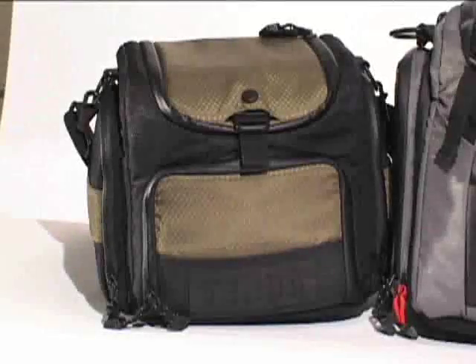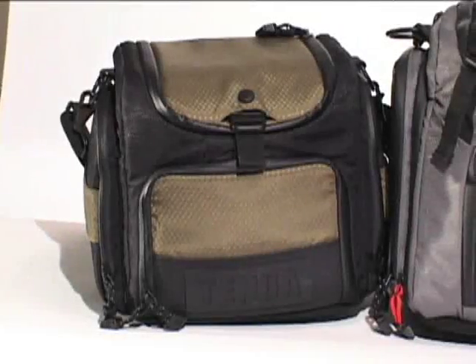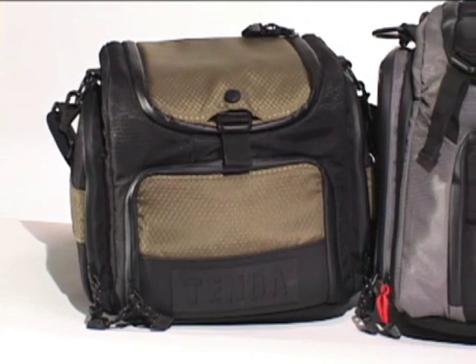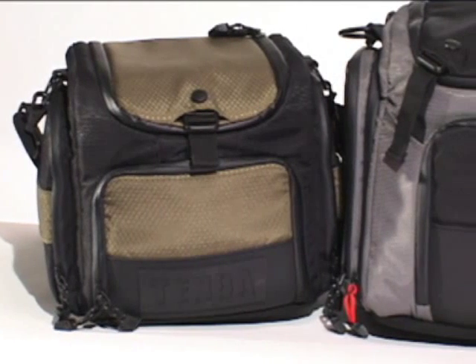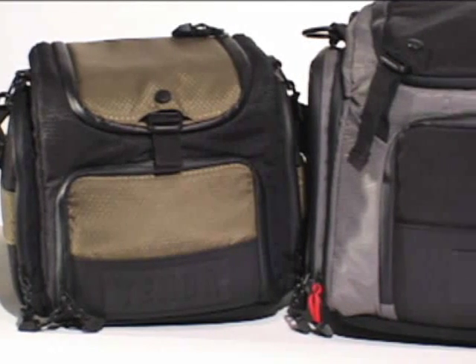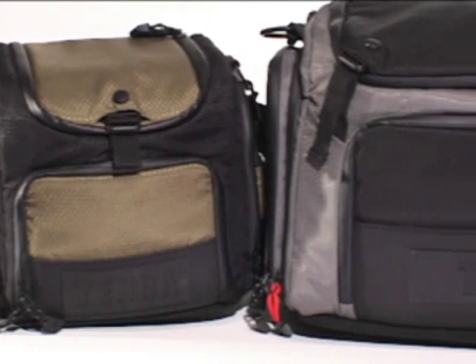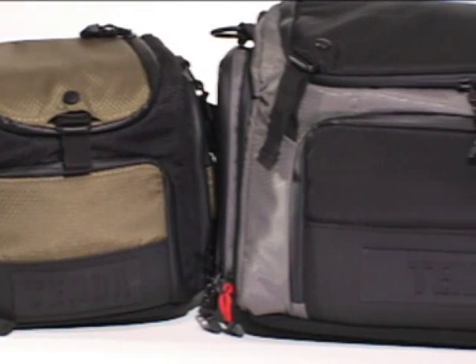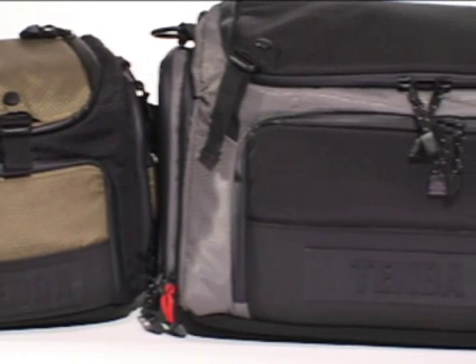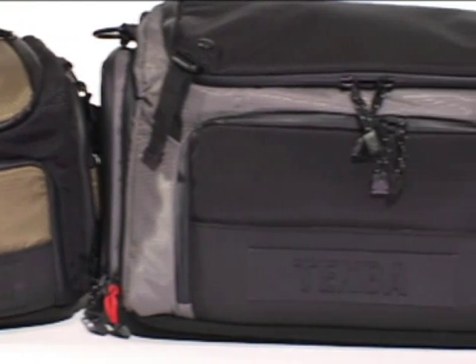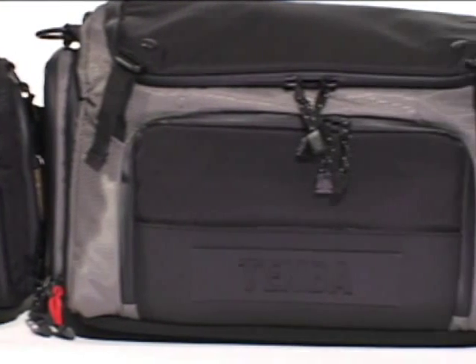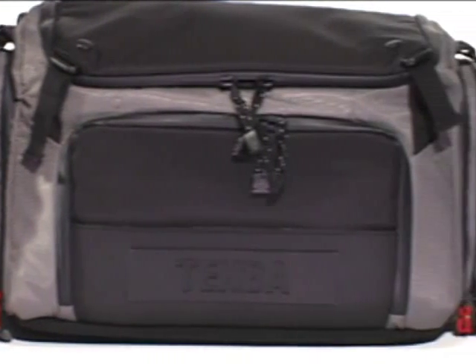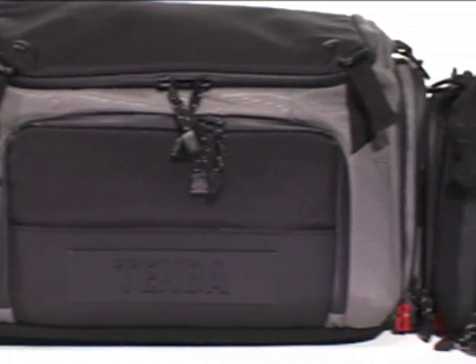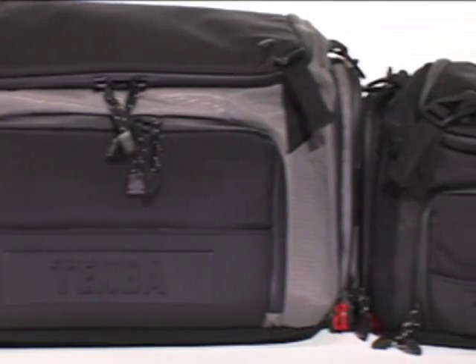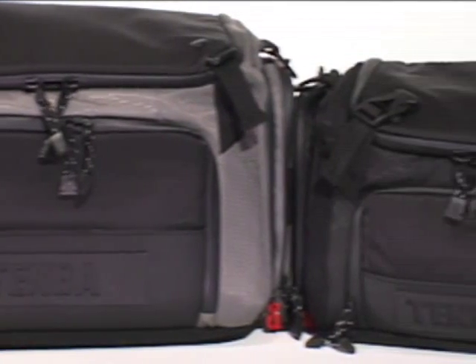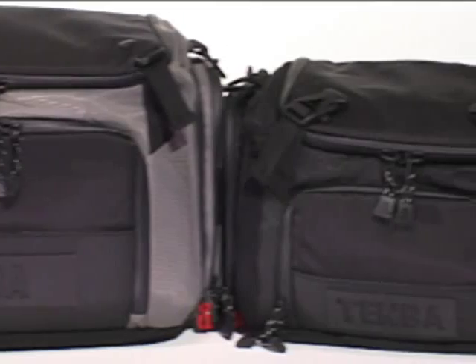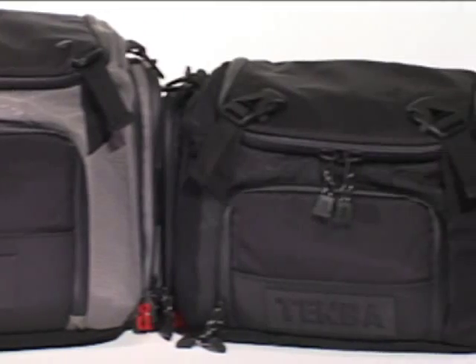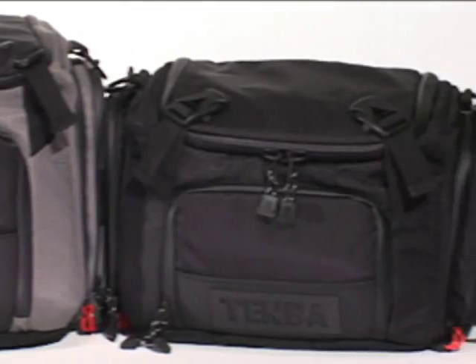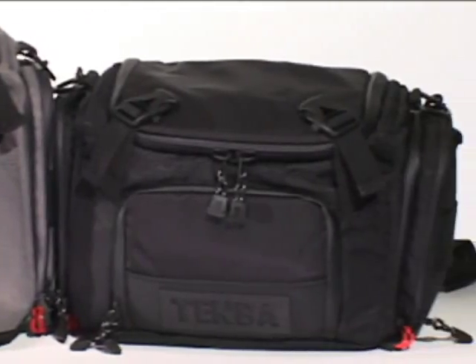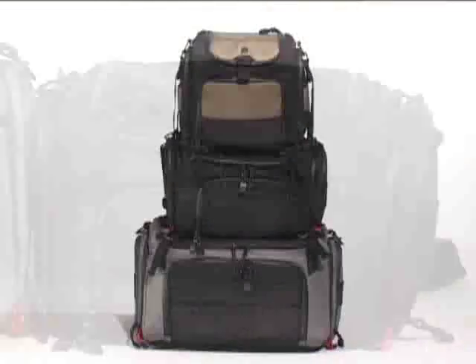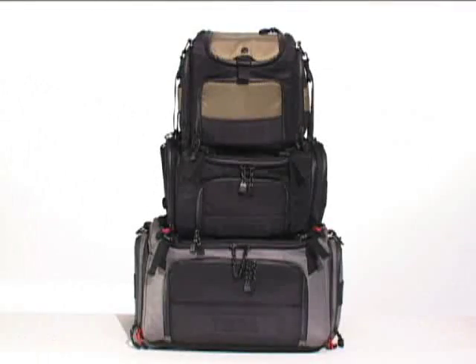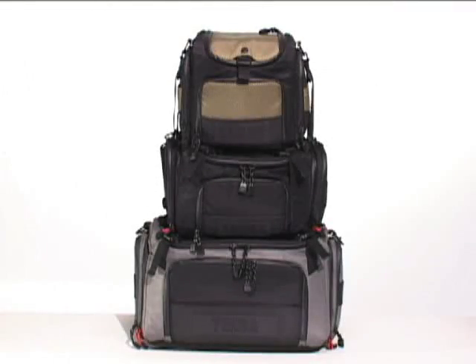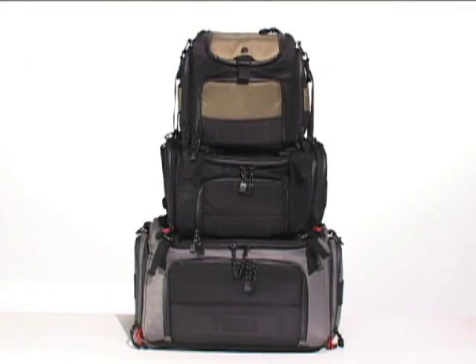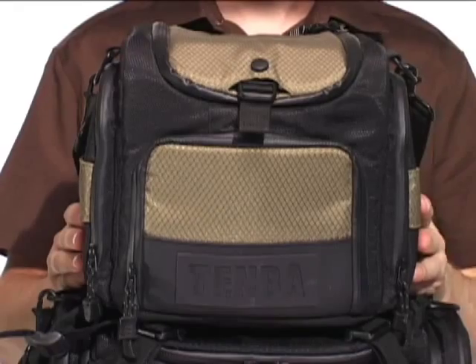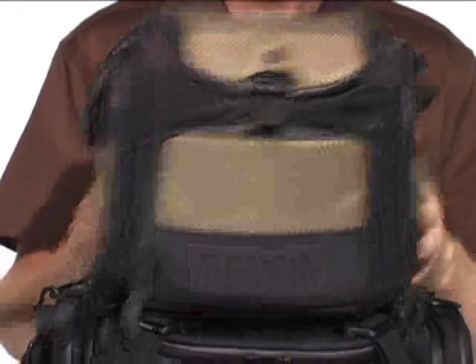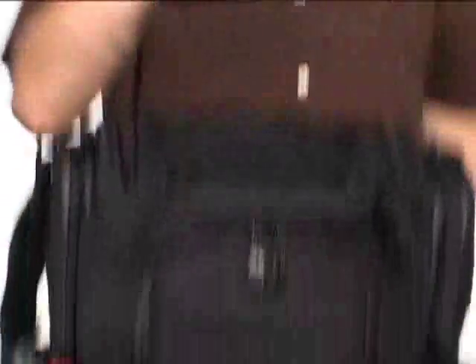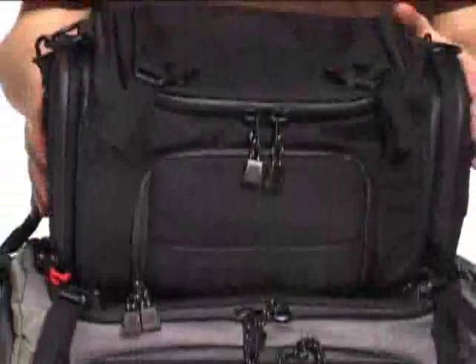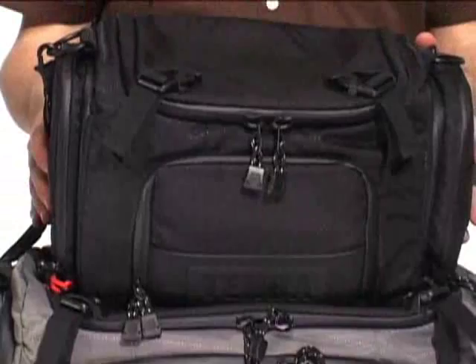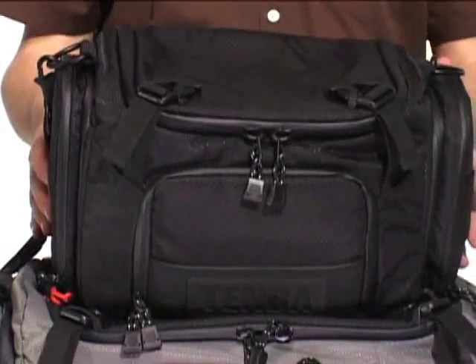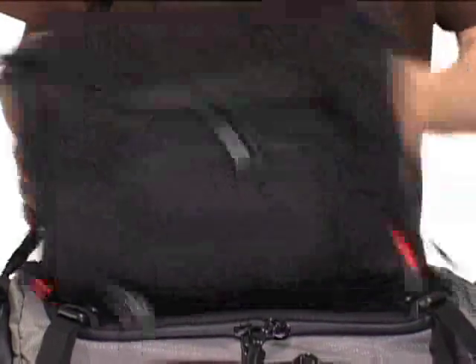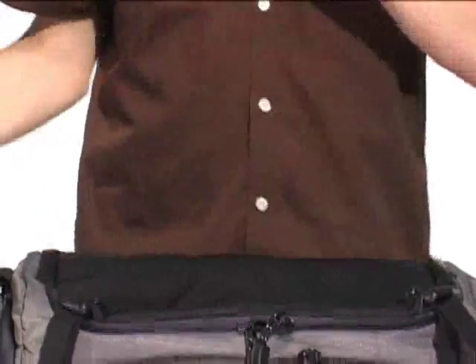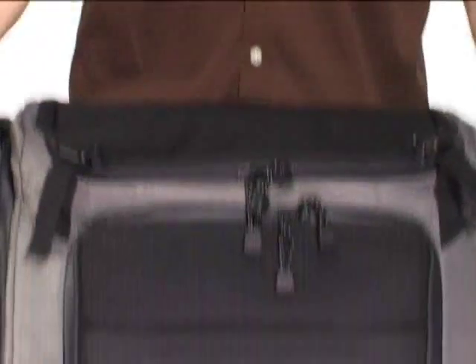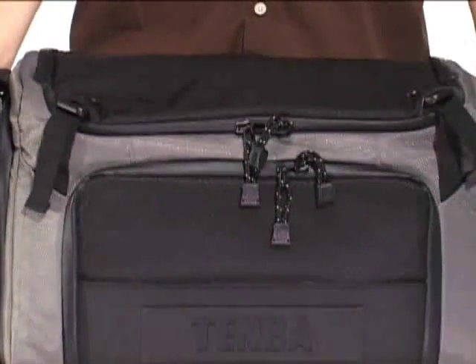Shootout shoulder bags are available in three different color combinations — black olive, silver black, and all black — and in three sizes: small, medium, and large.